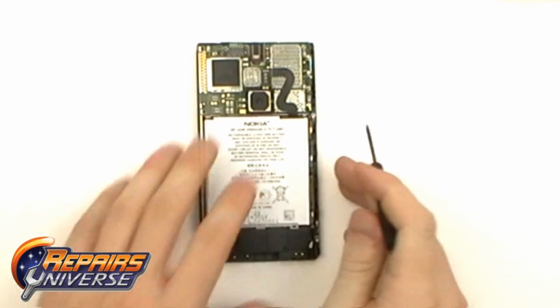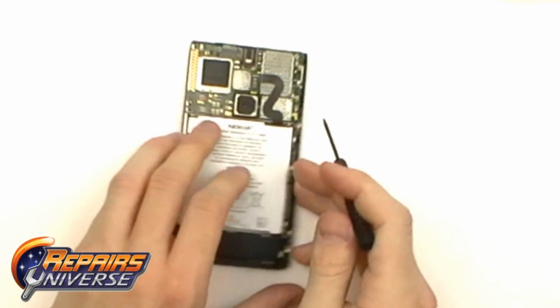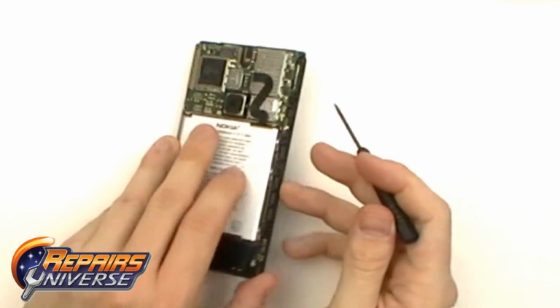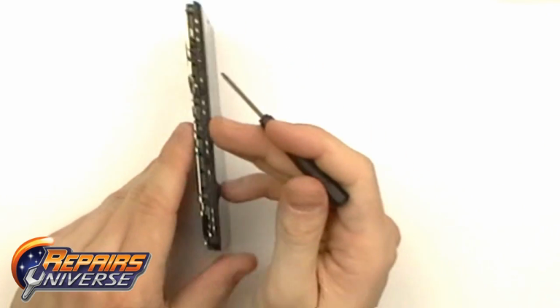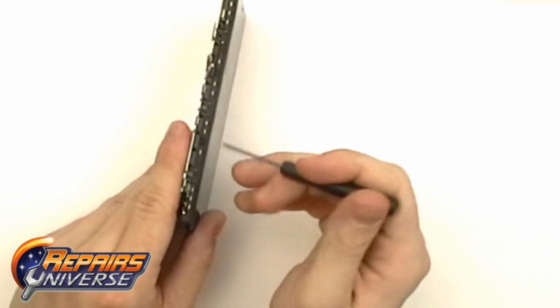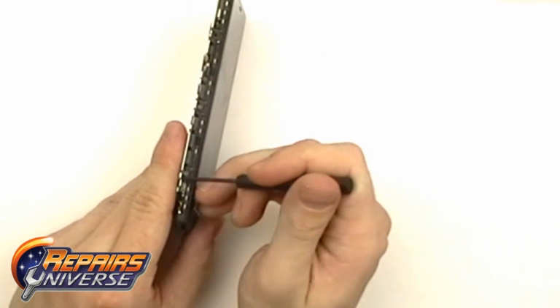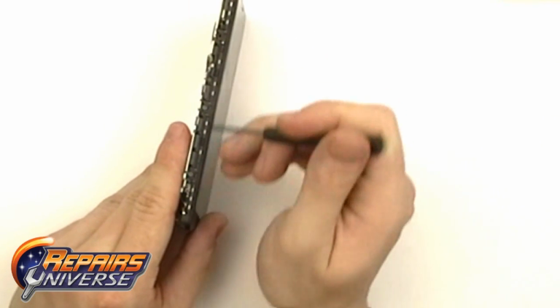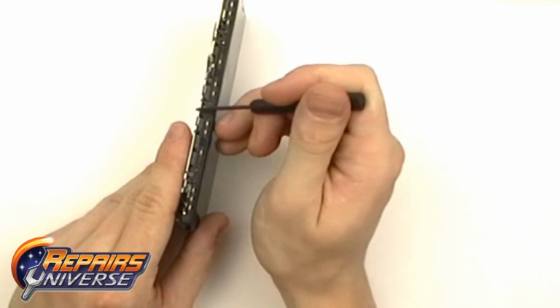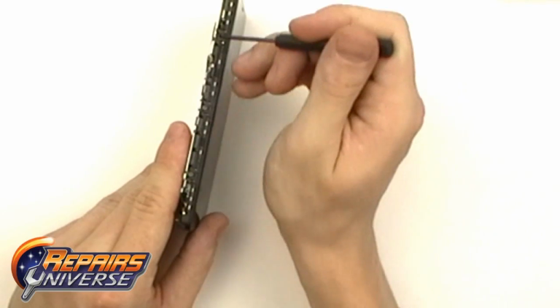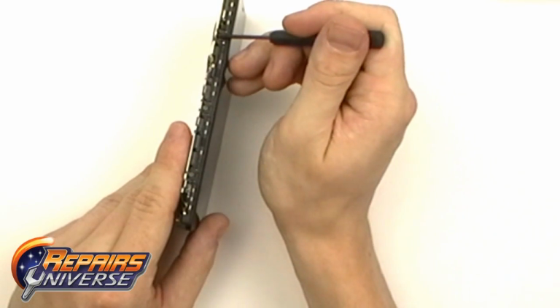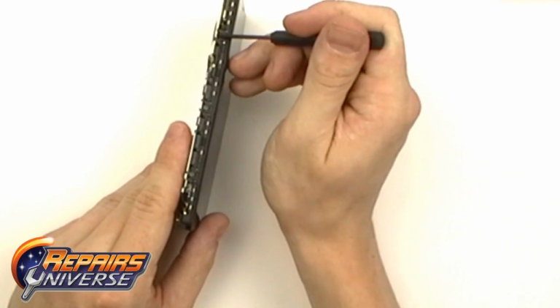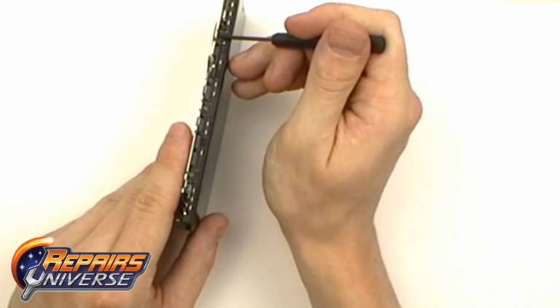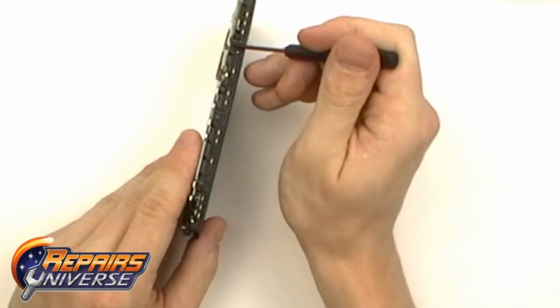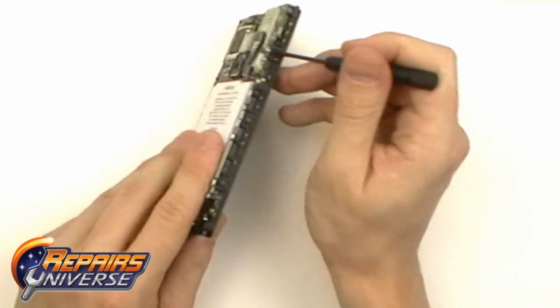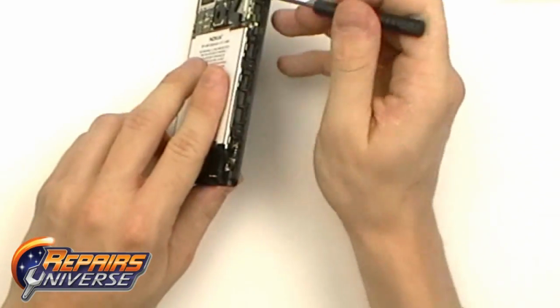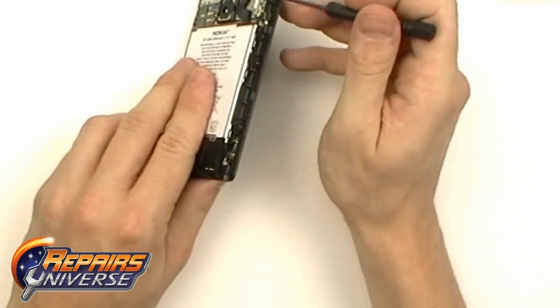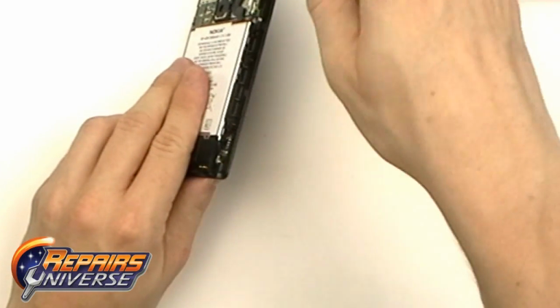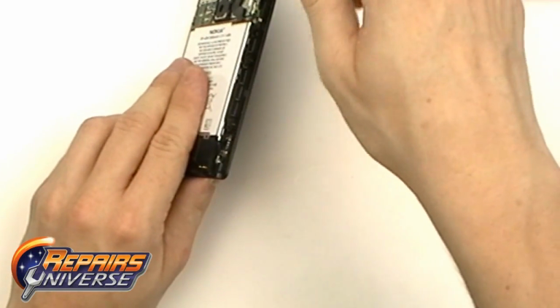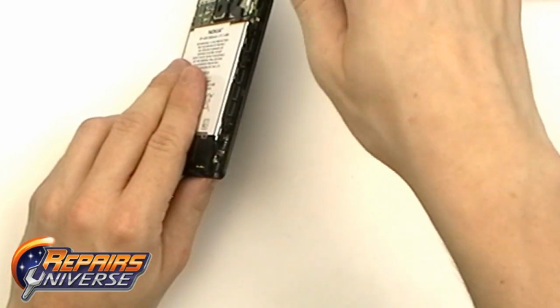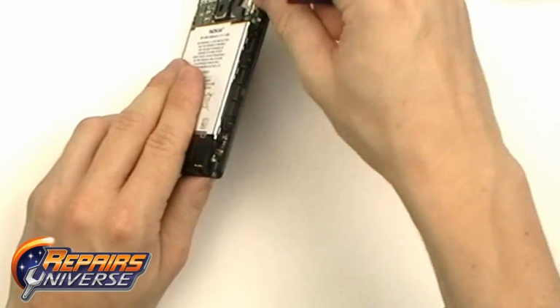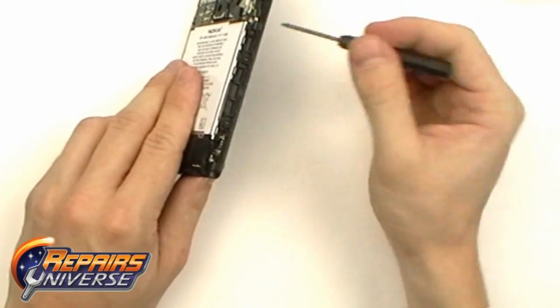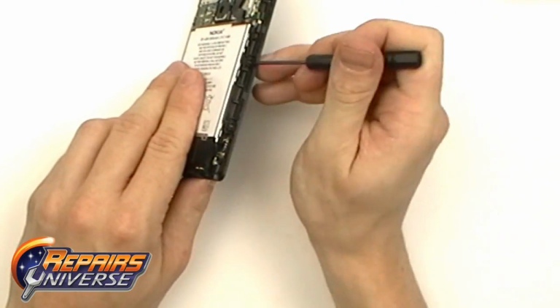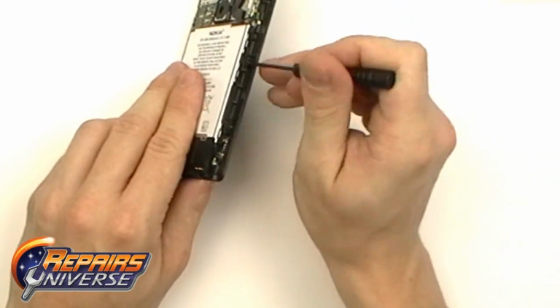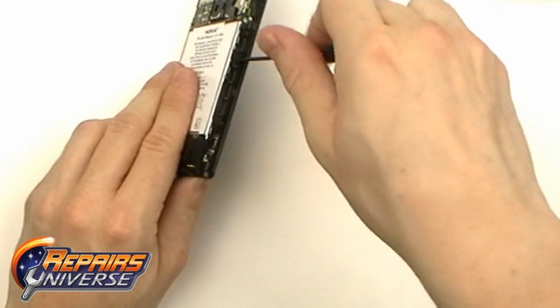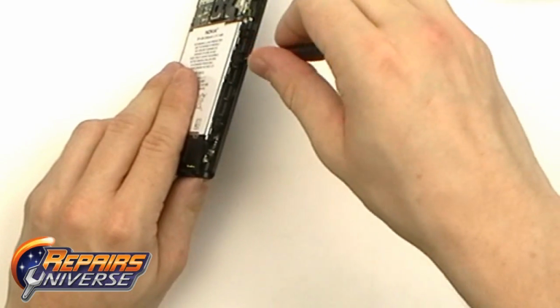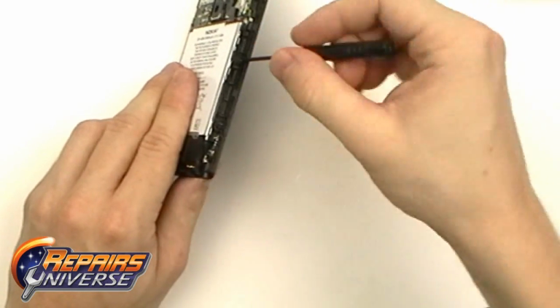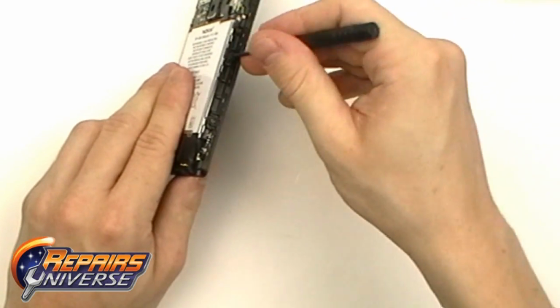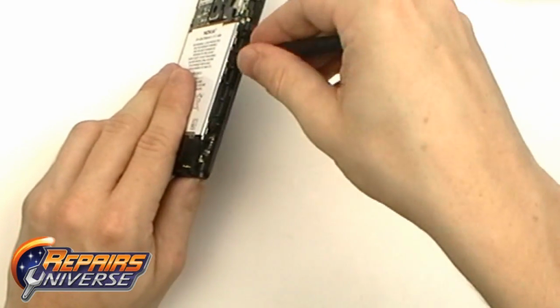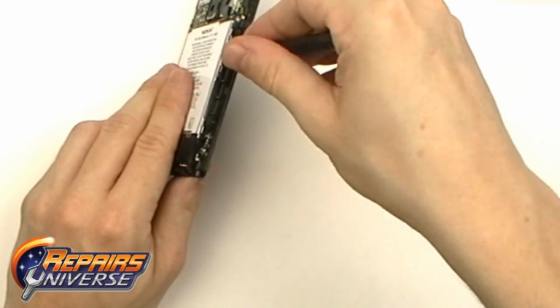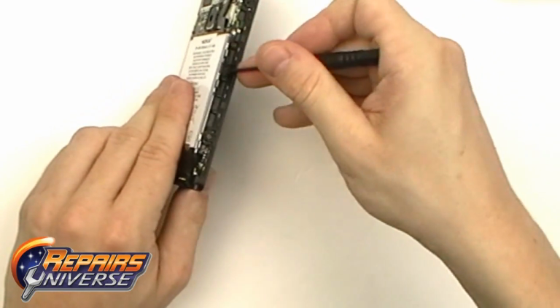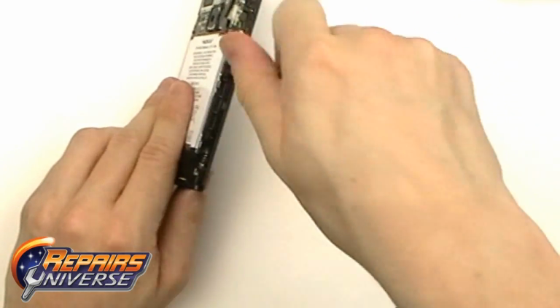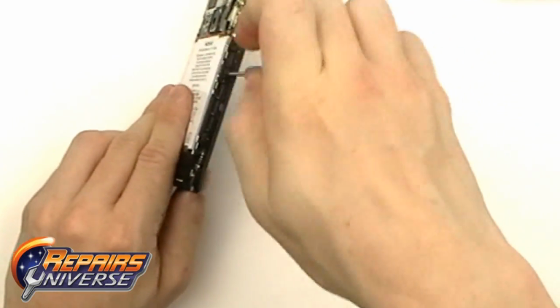I'm going to use the Torx T5 screwdriver to remove four T5 screws — three located on the right side of the housing, and the last one in the bottom left below the battery.